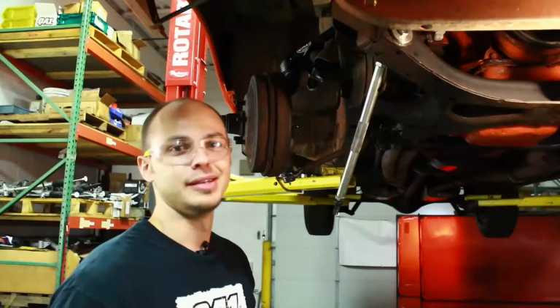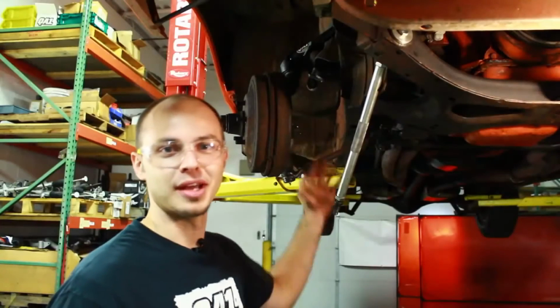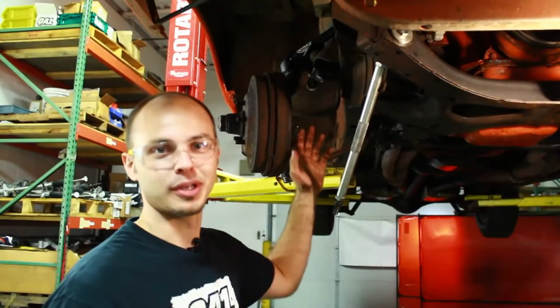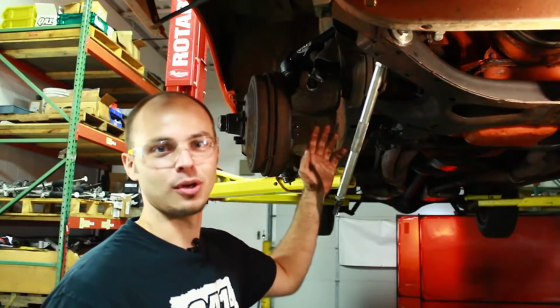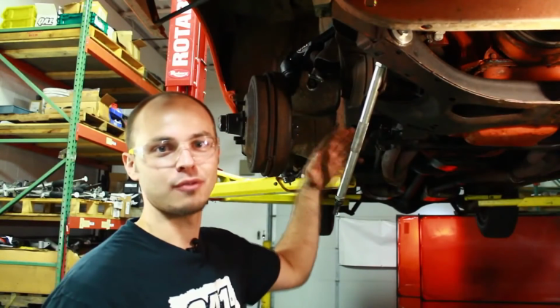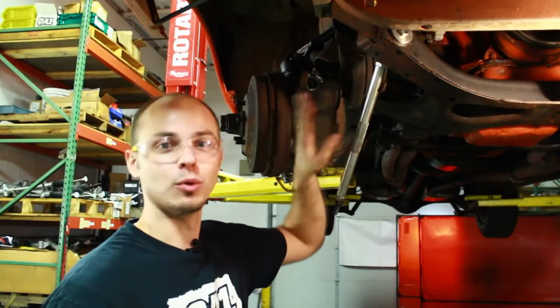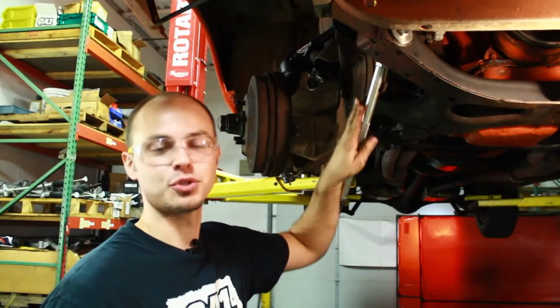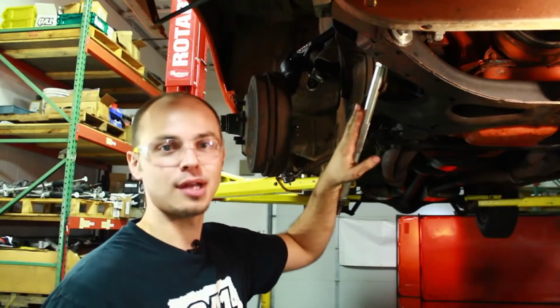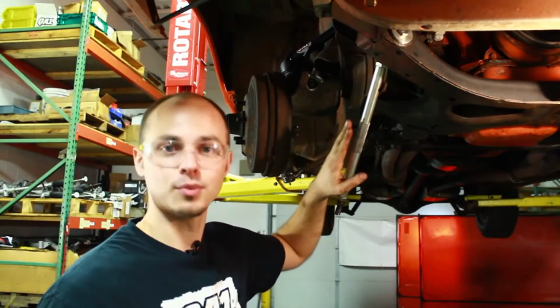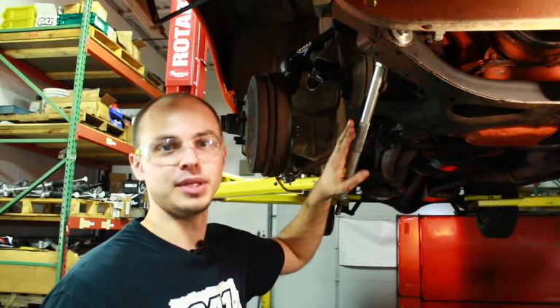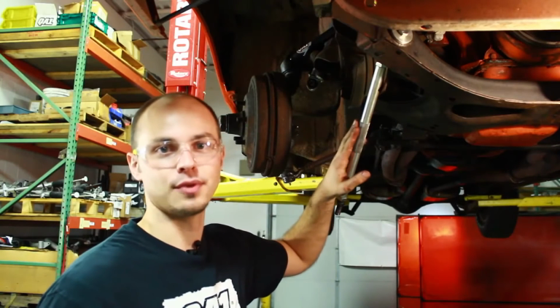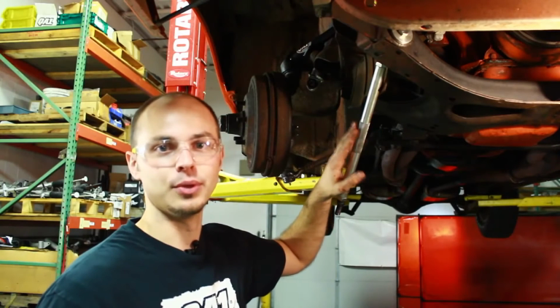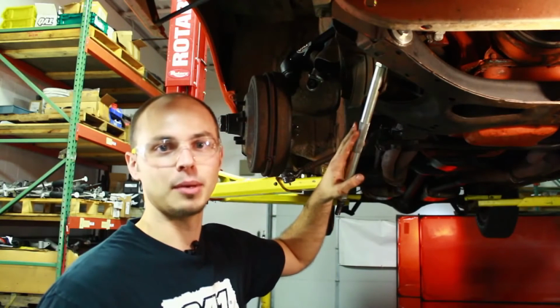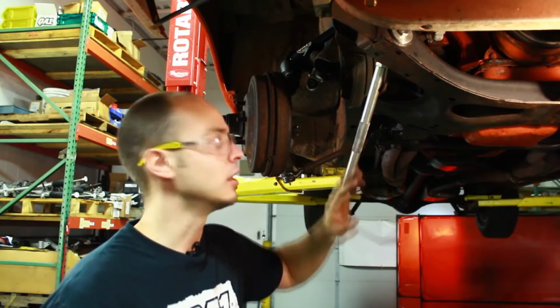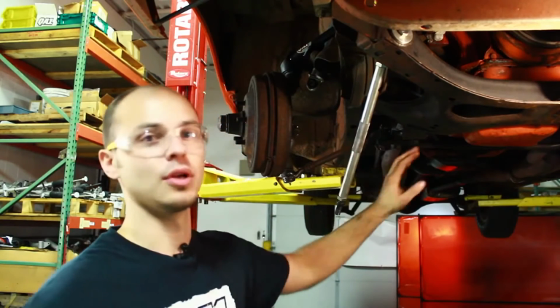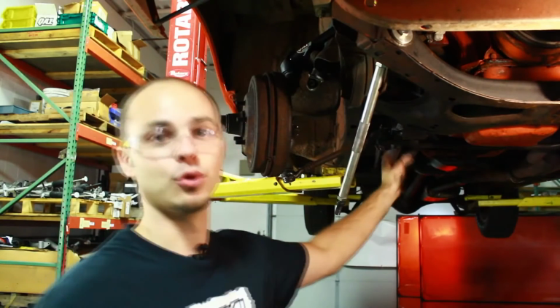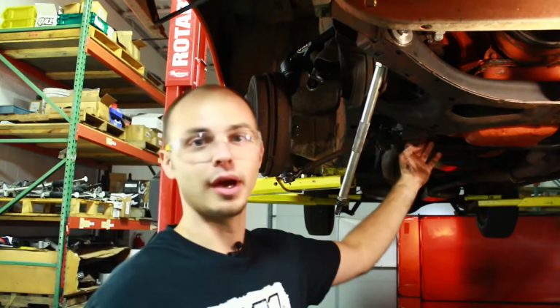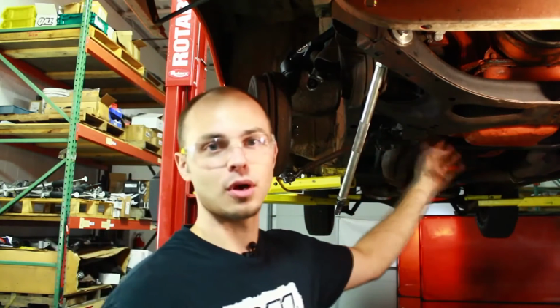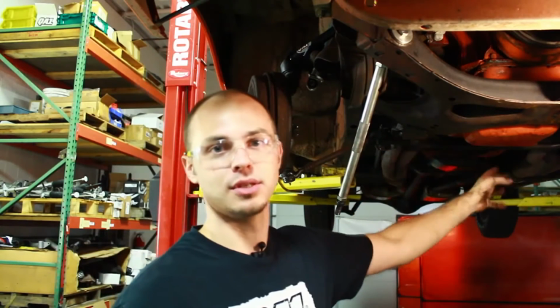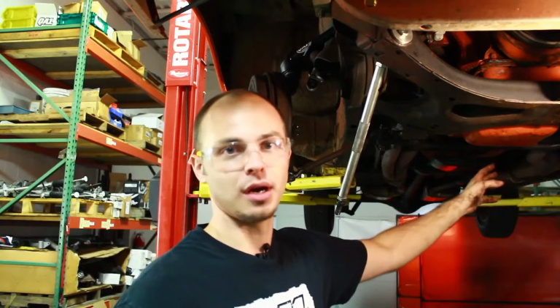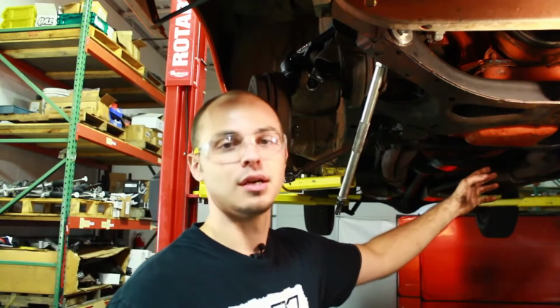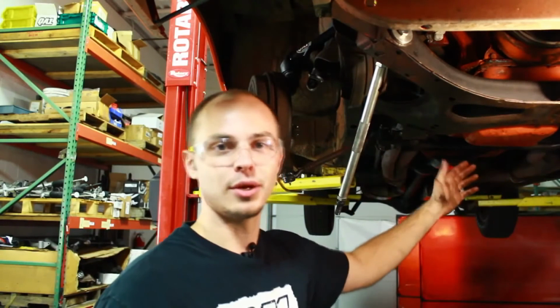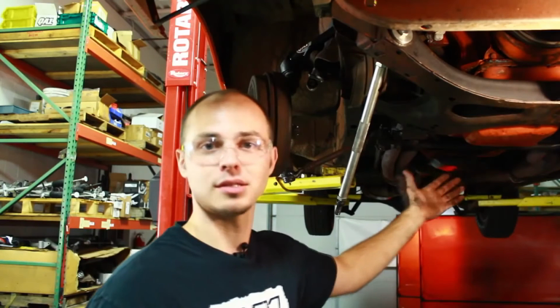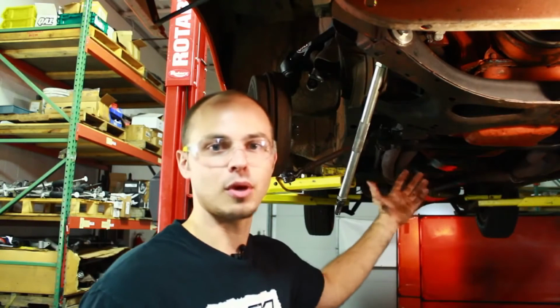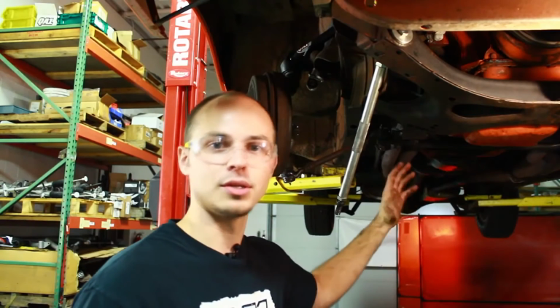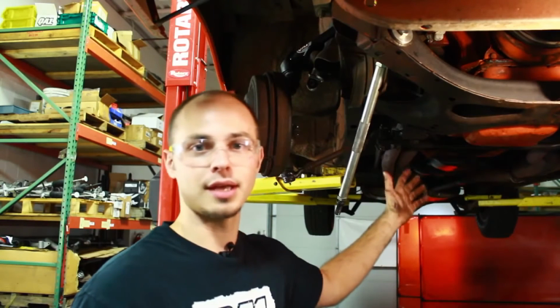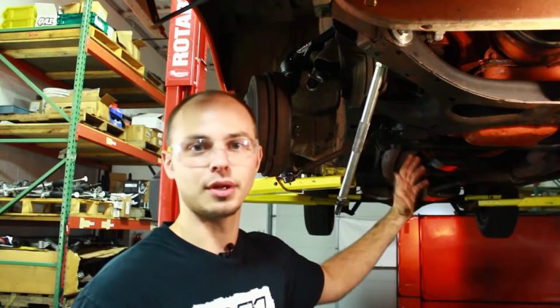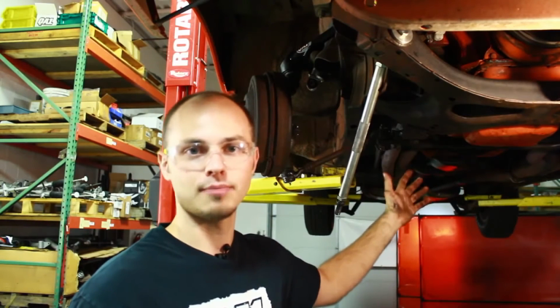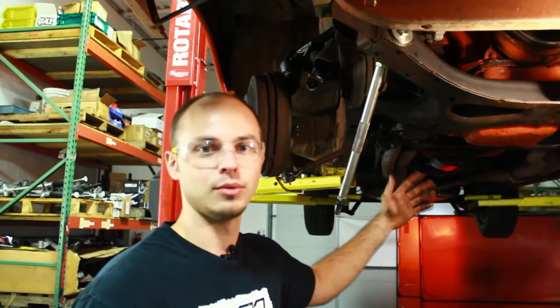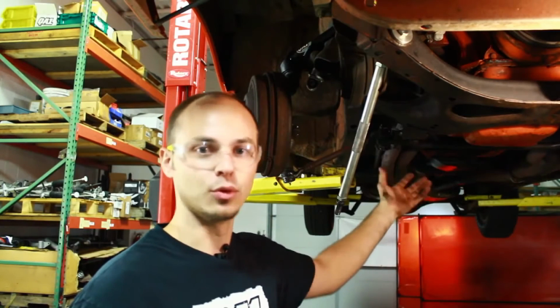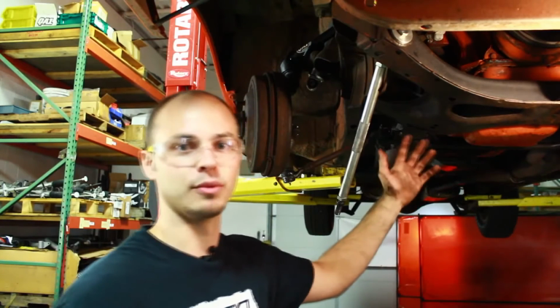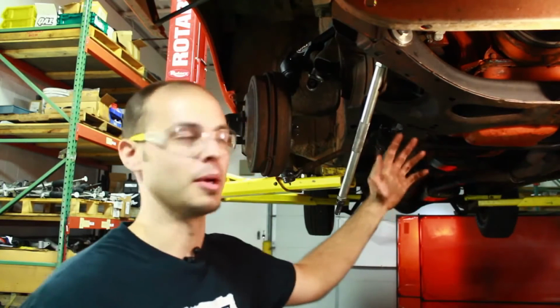Now we've got the lower control arms off. We want to remove the strut rods — those will have to be transferred to the new K-member. We also need to remove the idler arm and steering box. The steering box and idler arm can all stay attached to the car; we just need to remove them from the K-member.